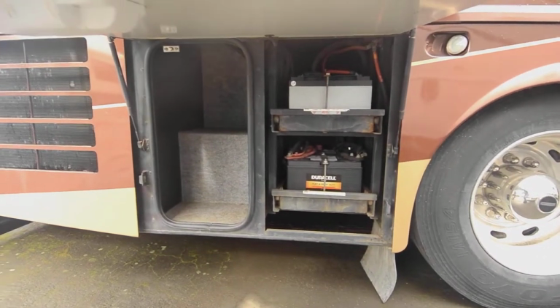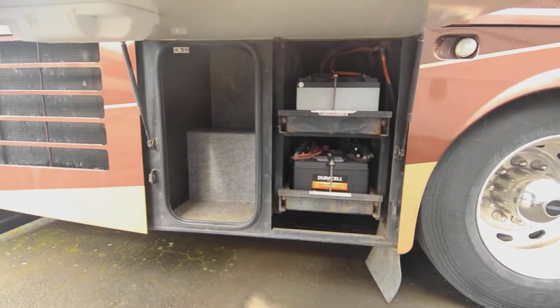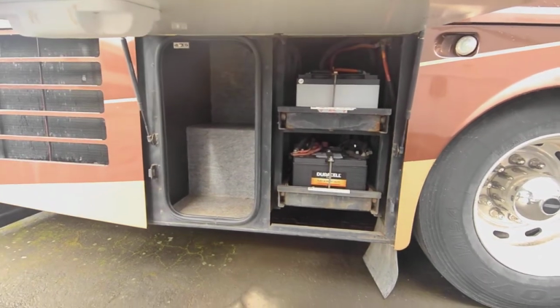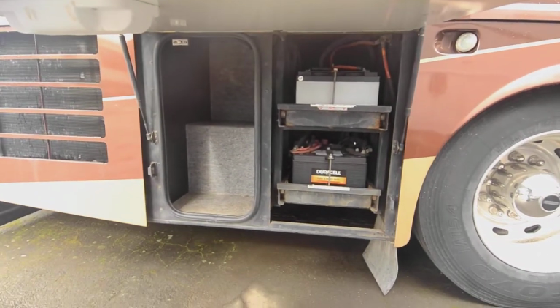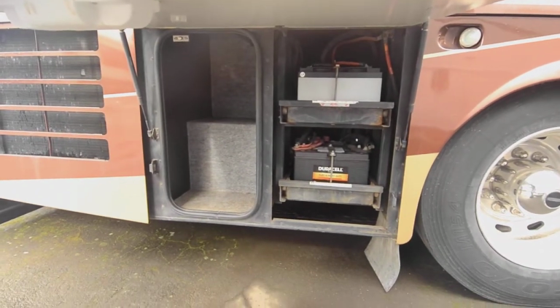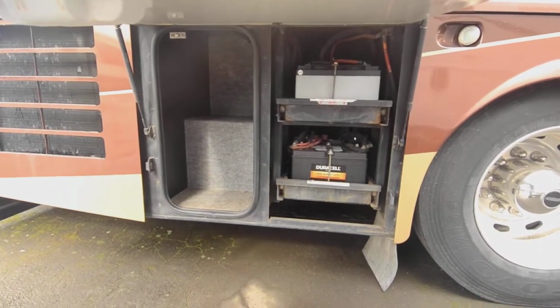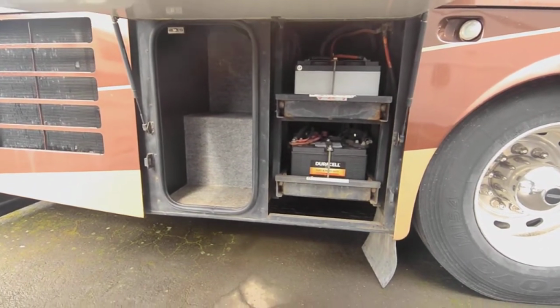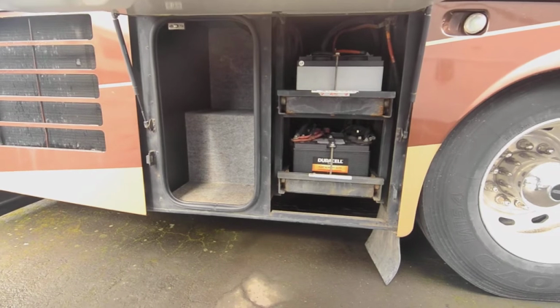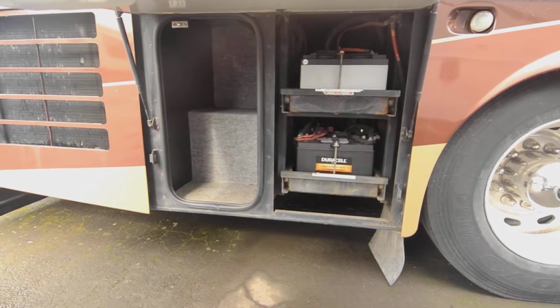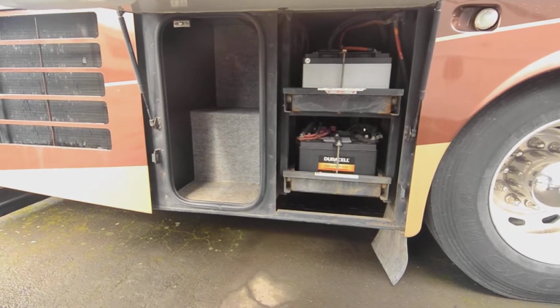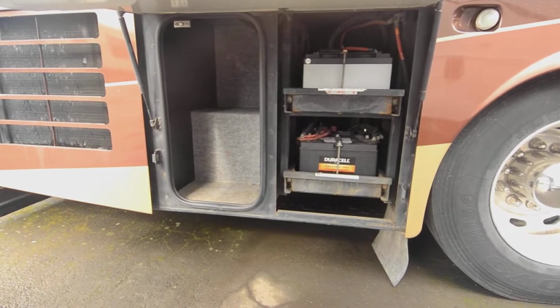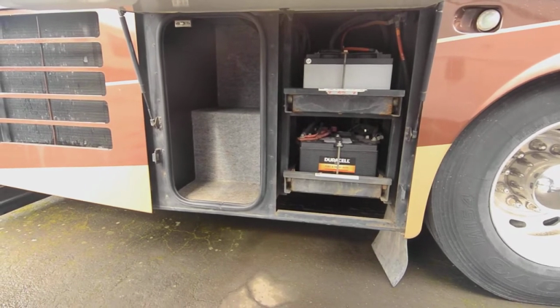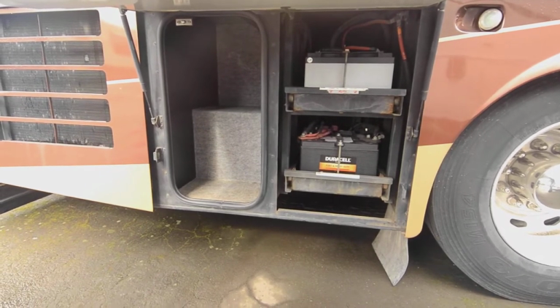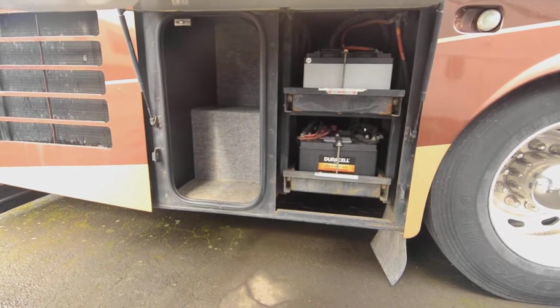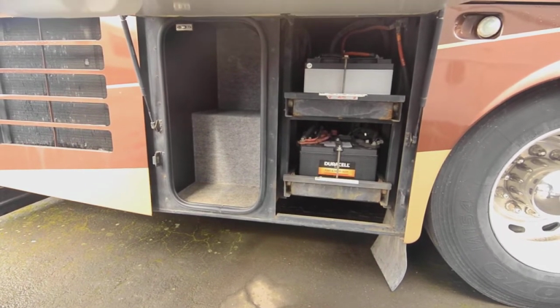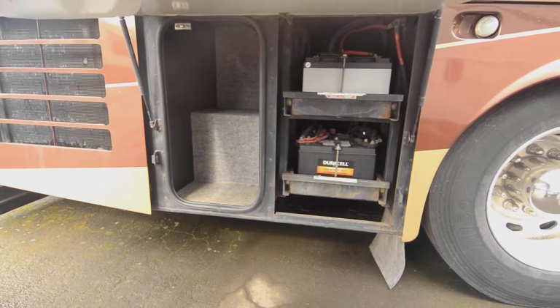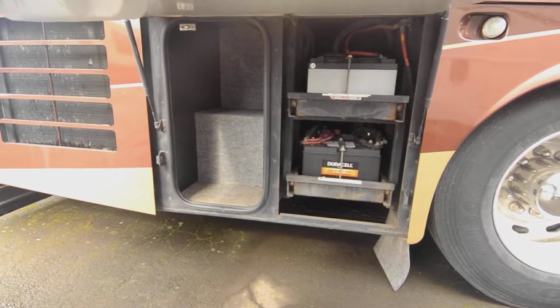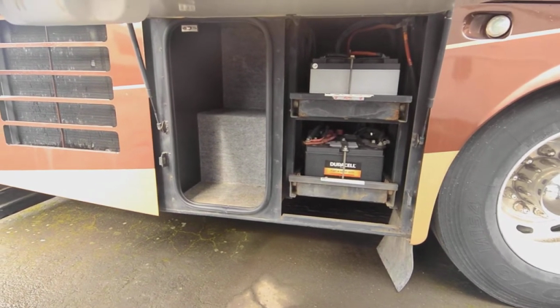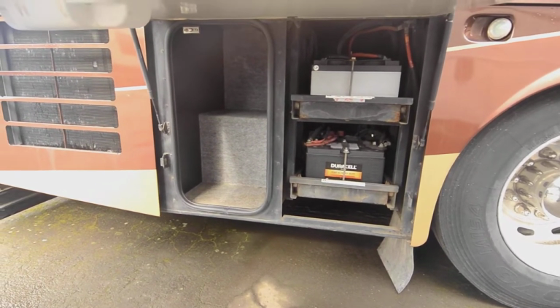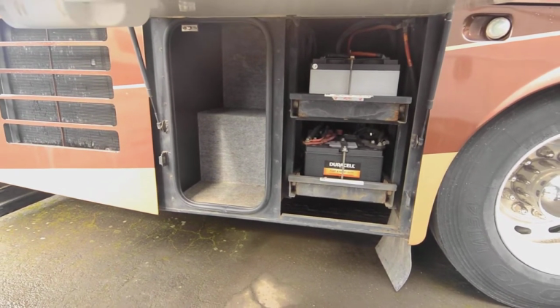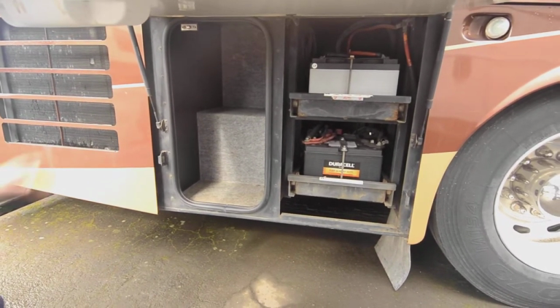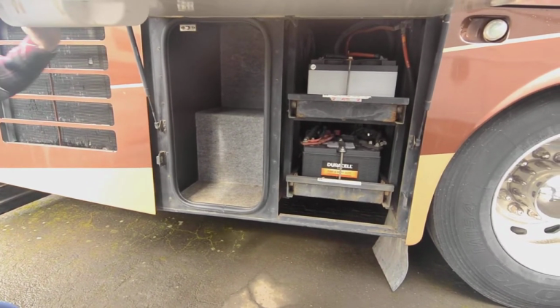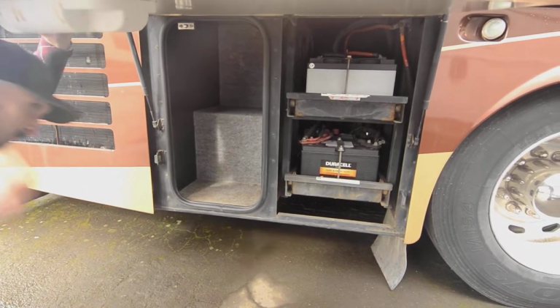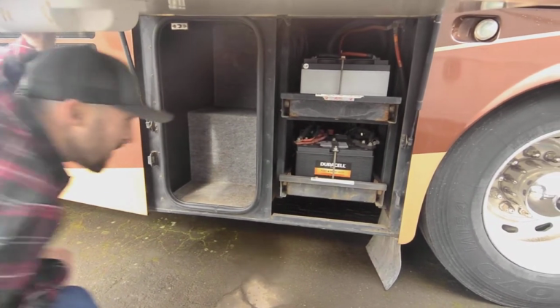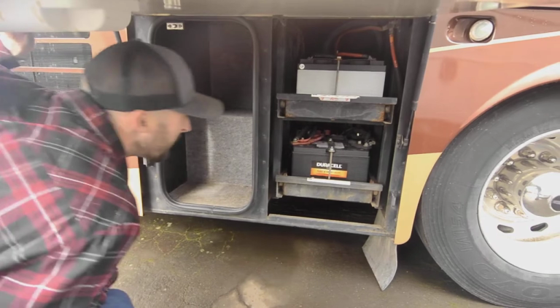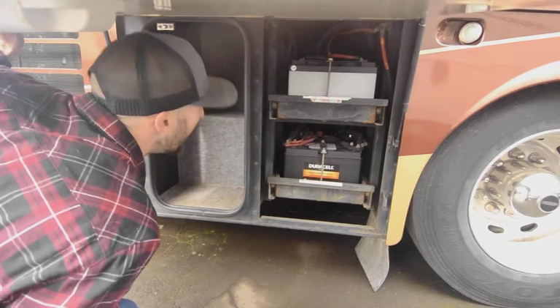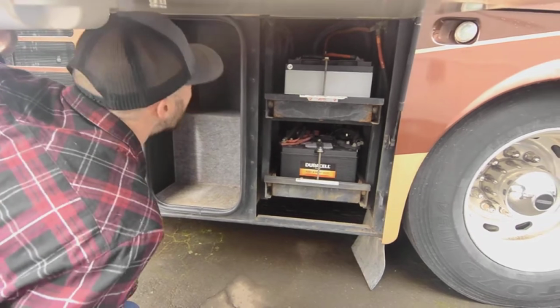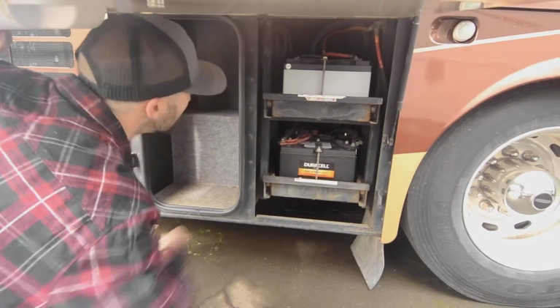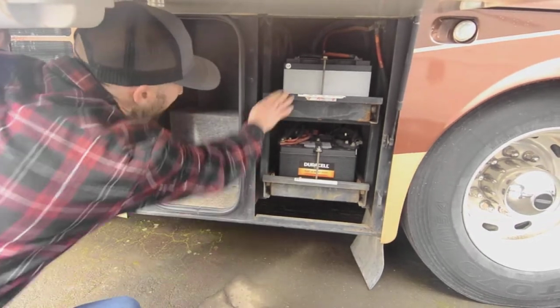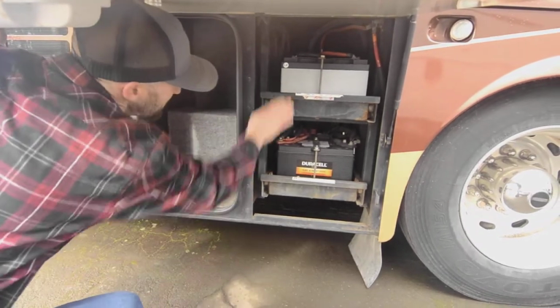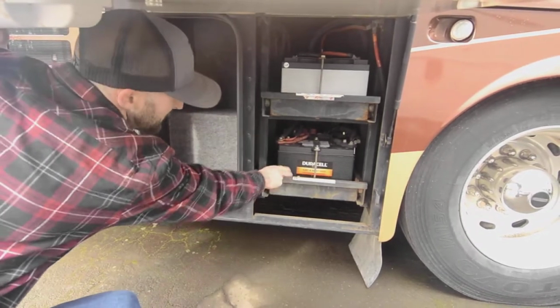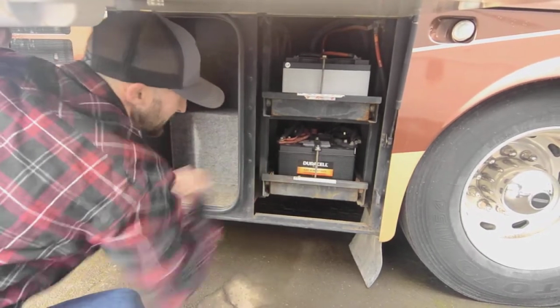Here is our battery bay — one is chassis and one is house batteries.